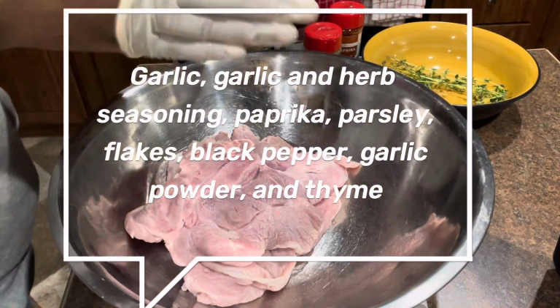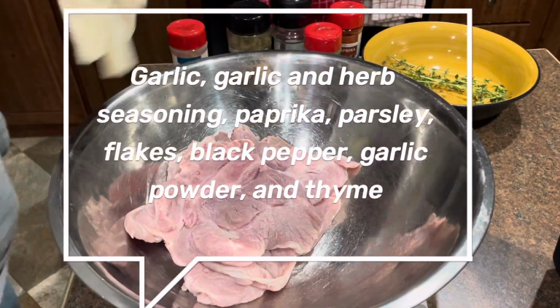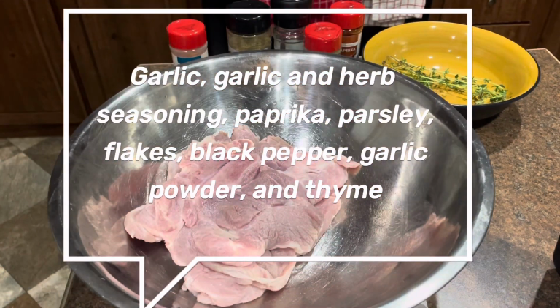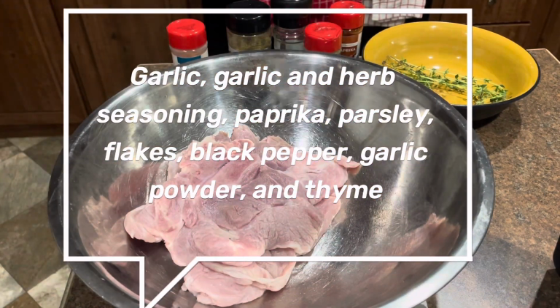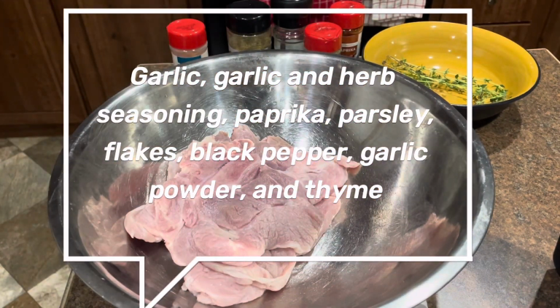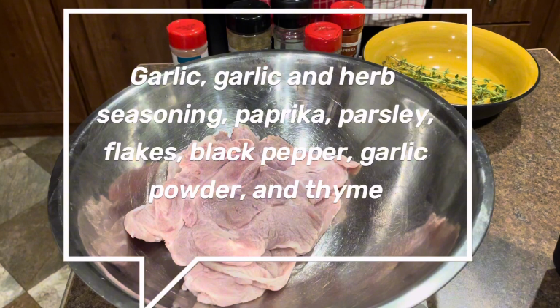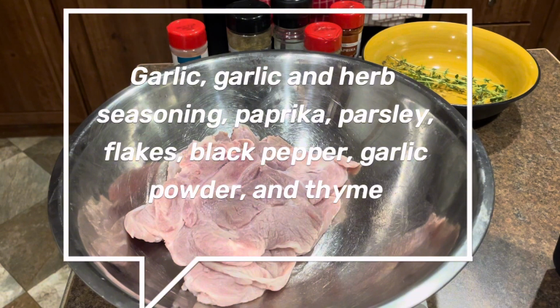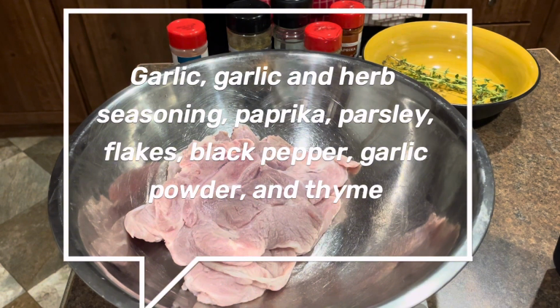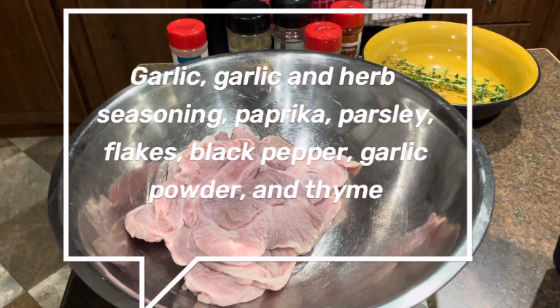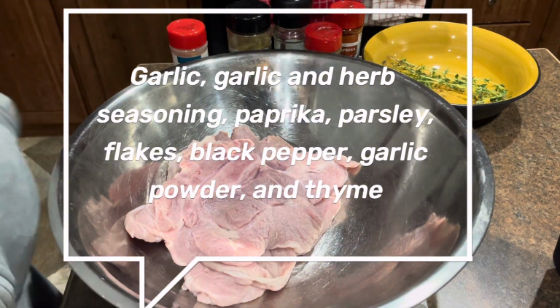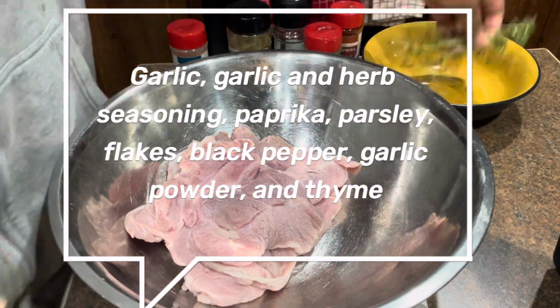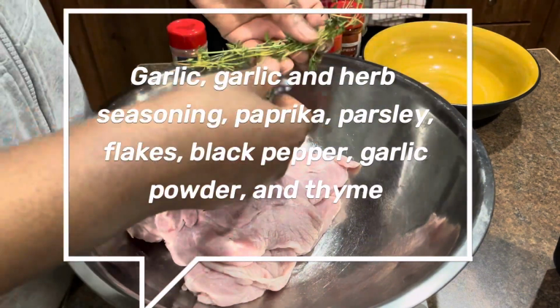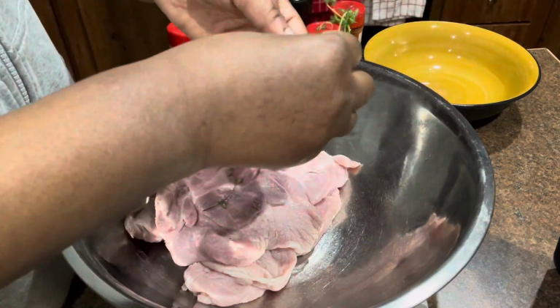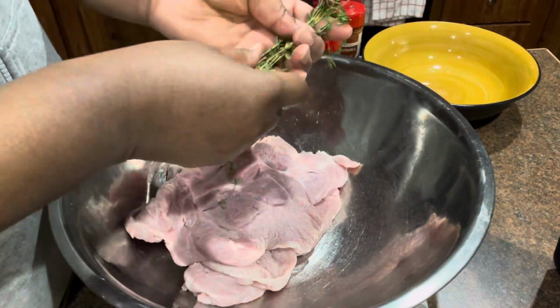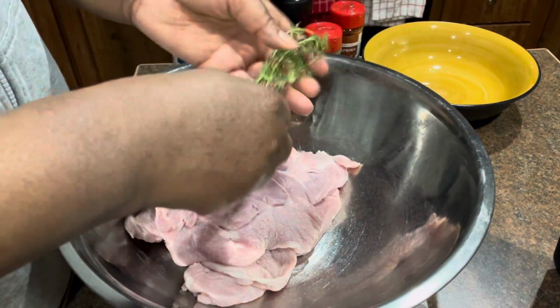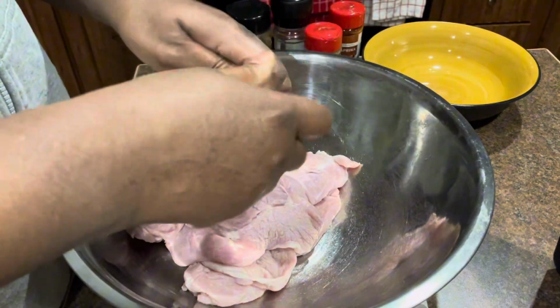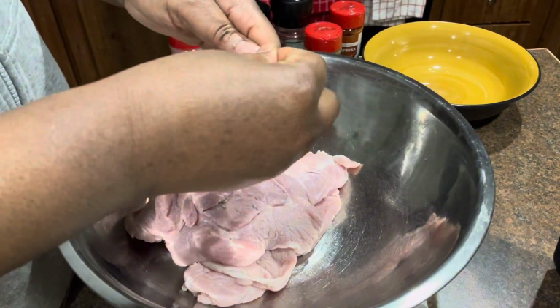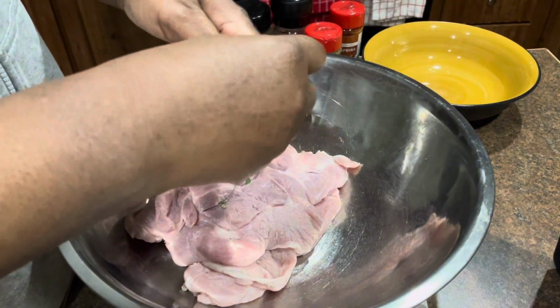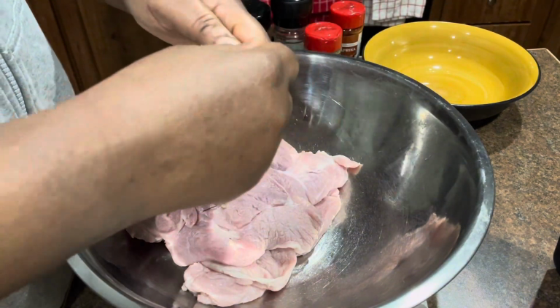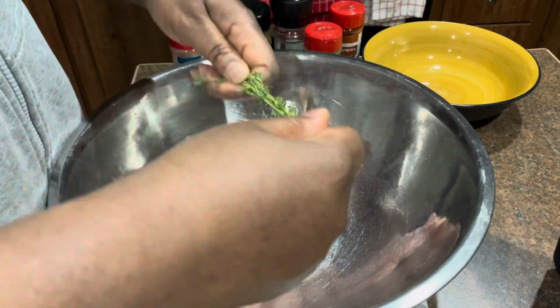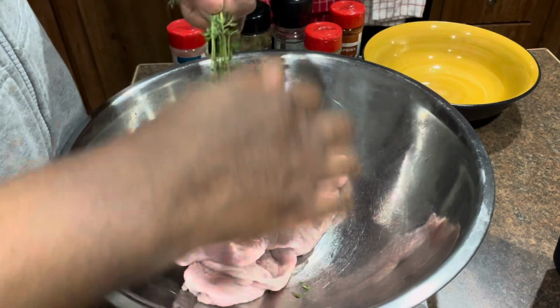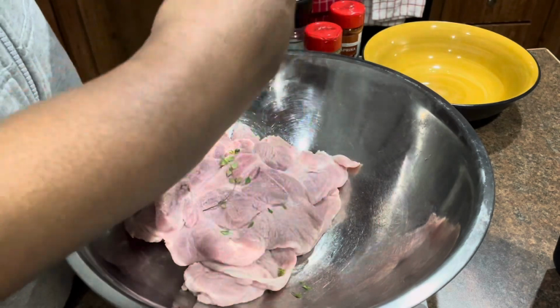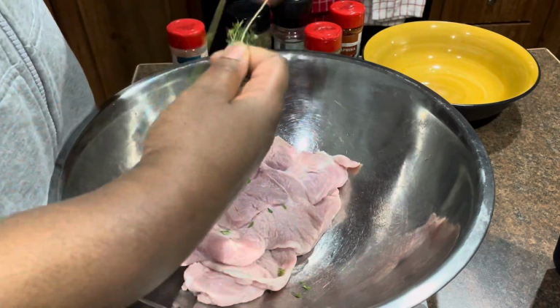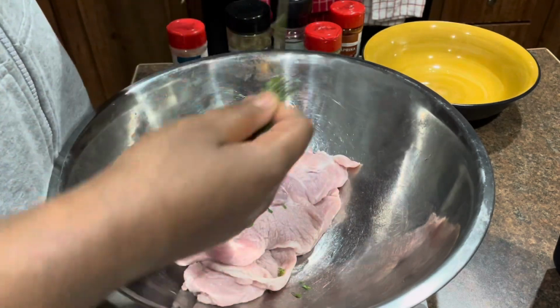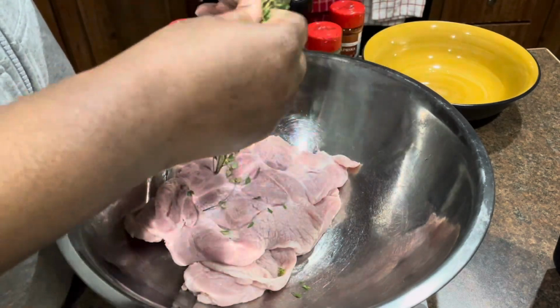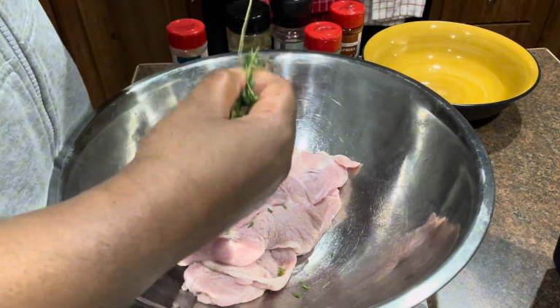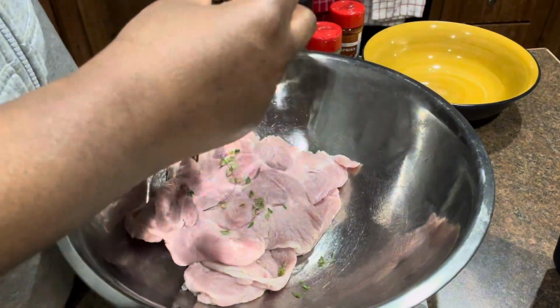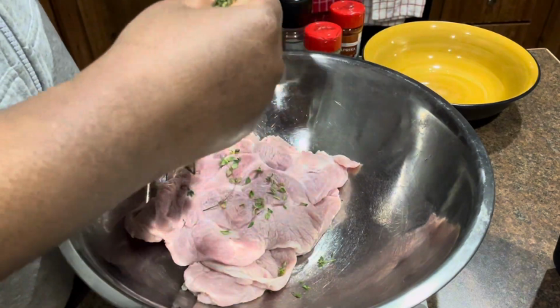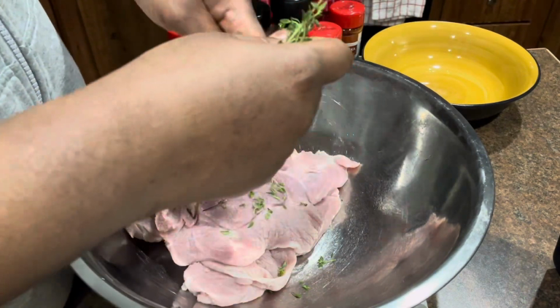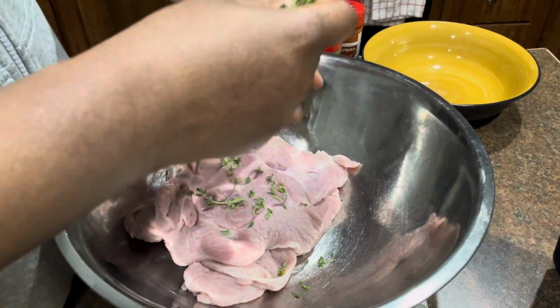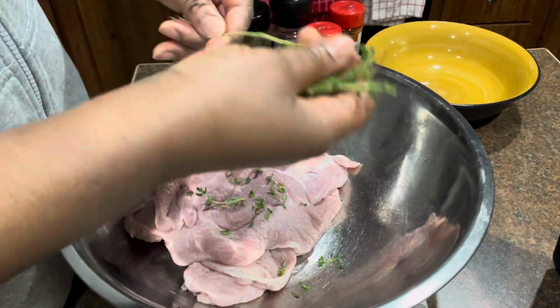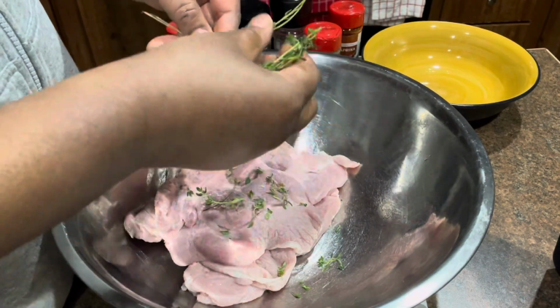So I'm going to go ahead and use my dry seasoning. I'm going to use a half a teaspoon of each of my seasonings, and I'm going to season that on up, and then we're going to put it in the air fryer.